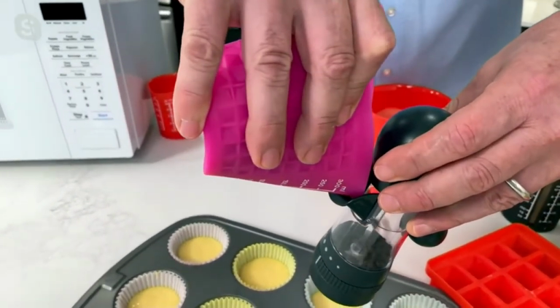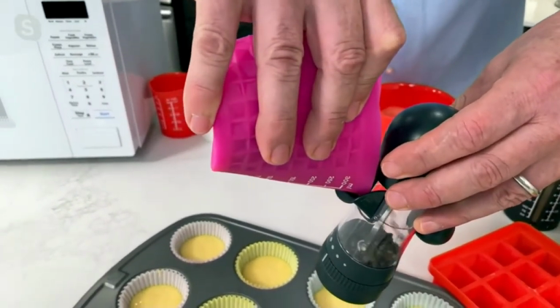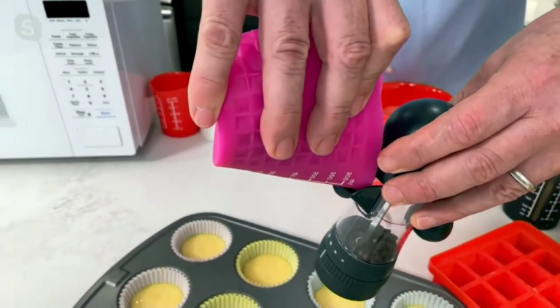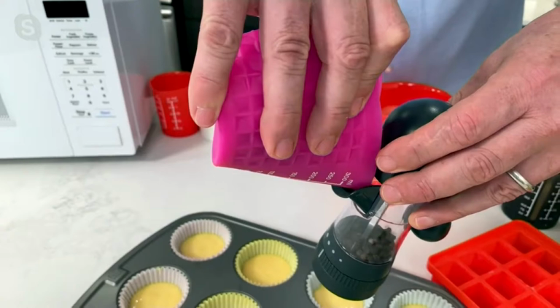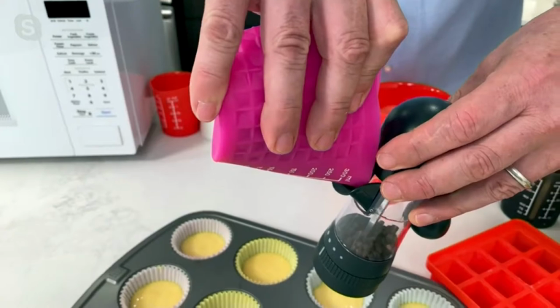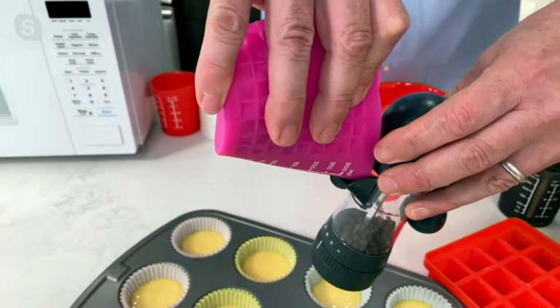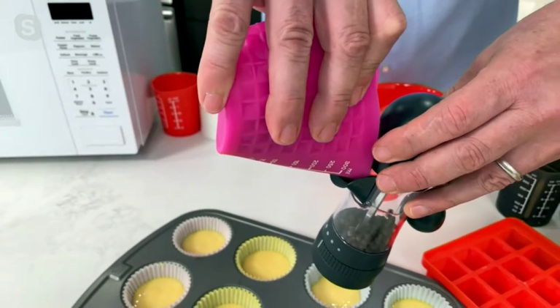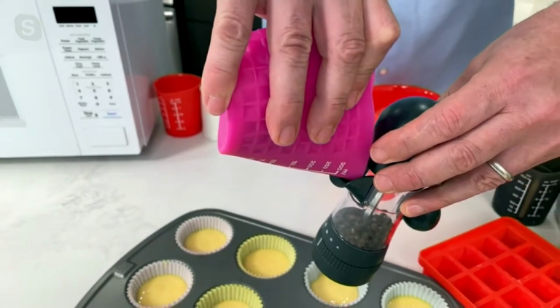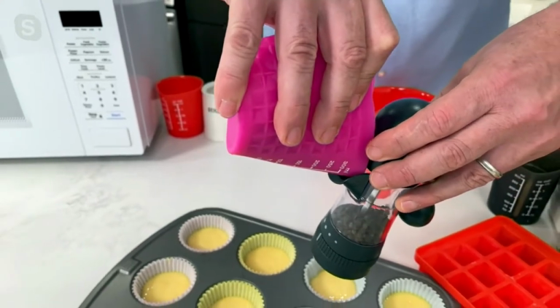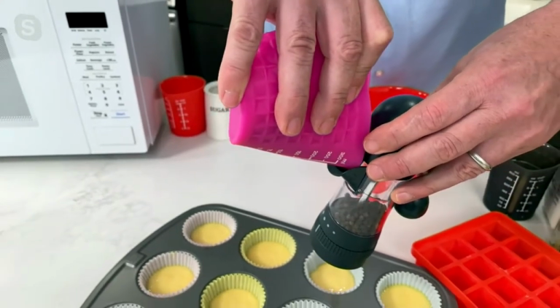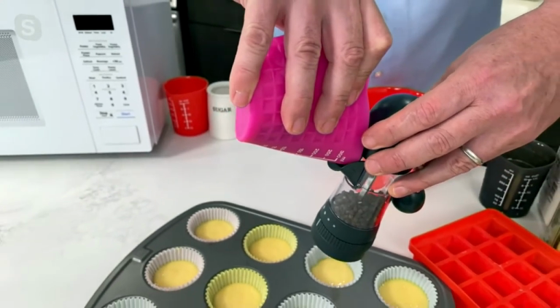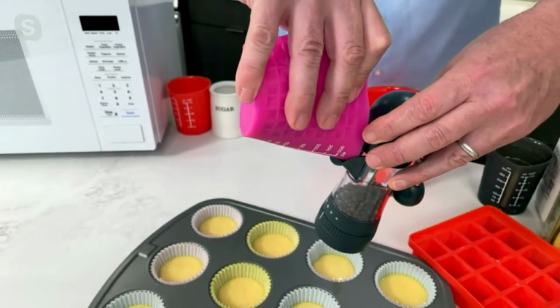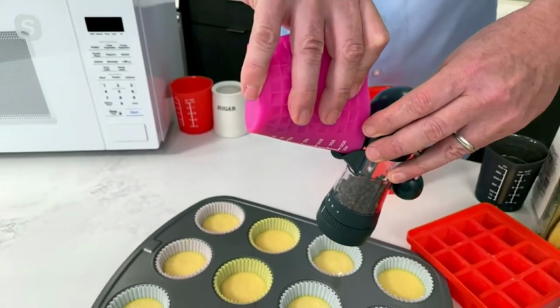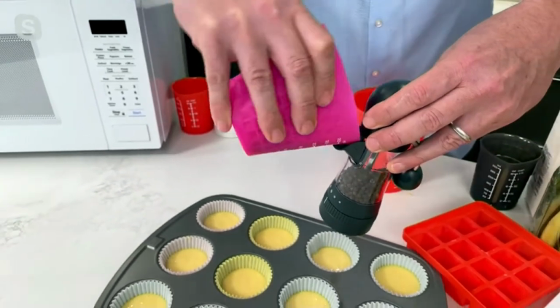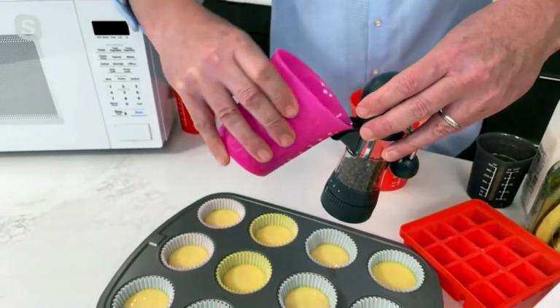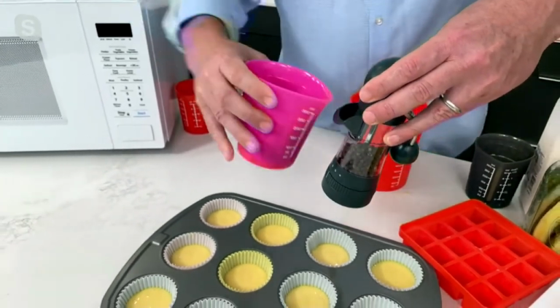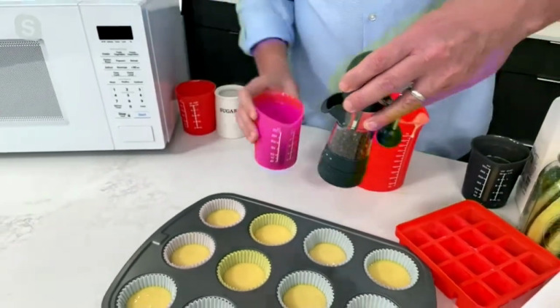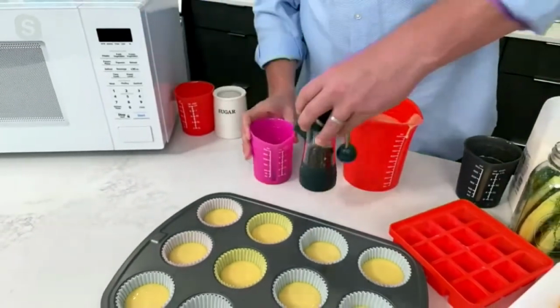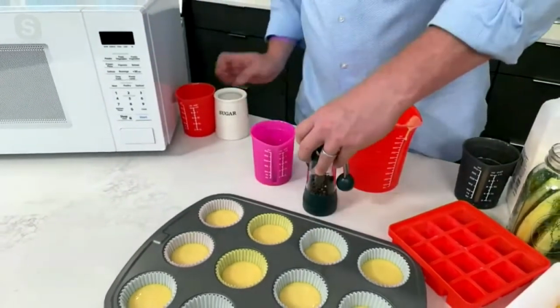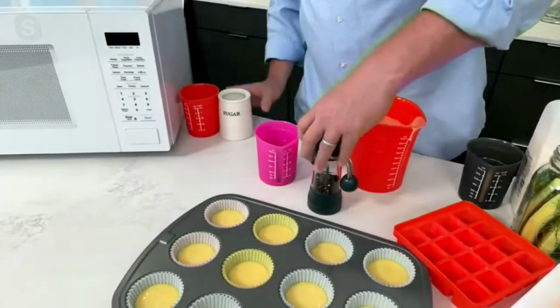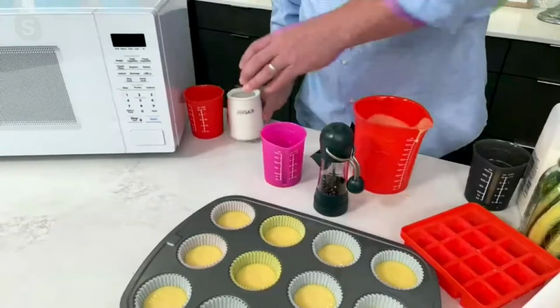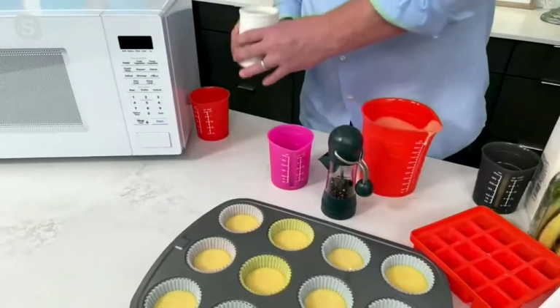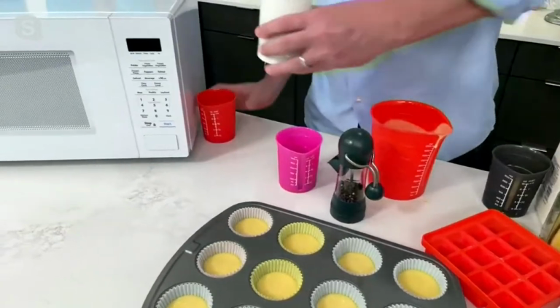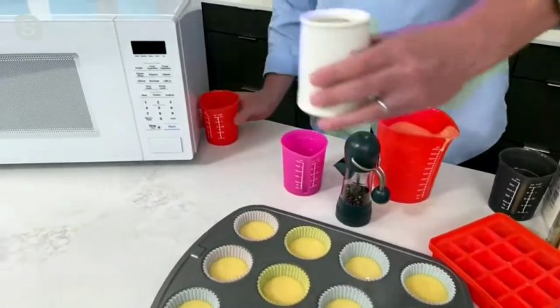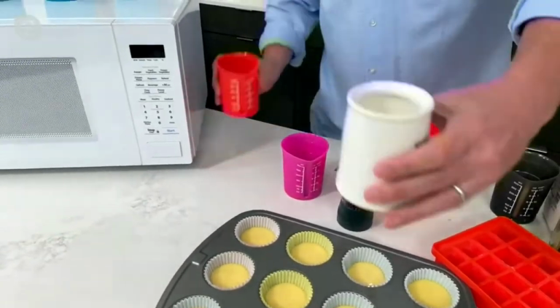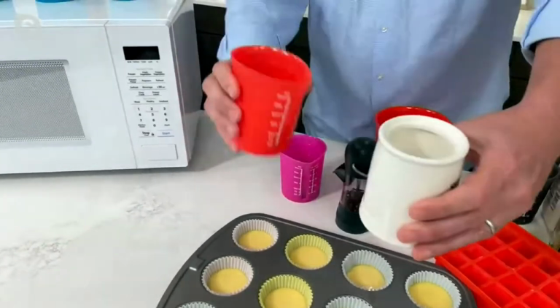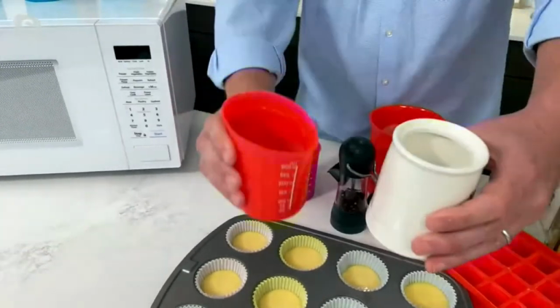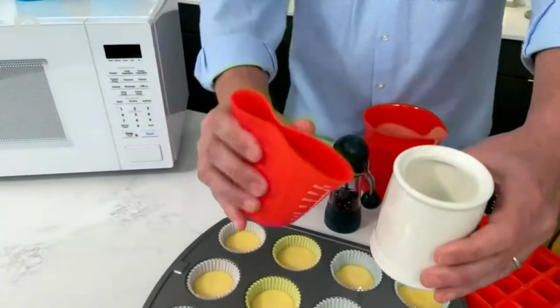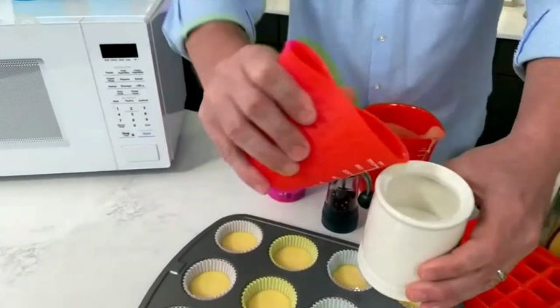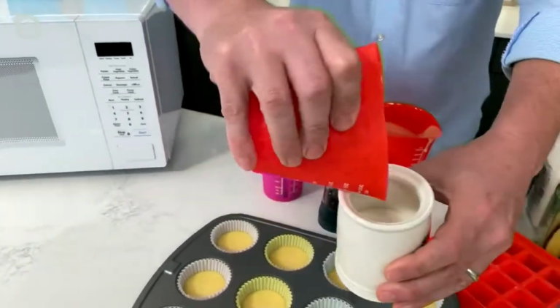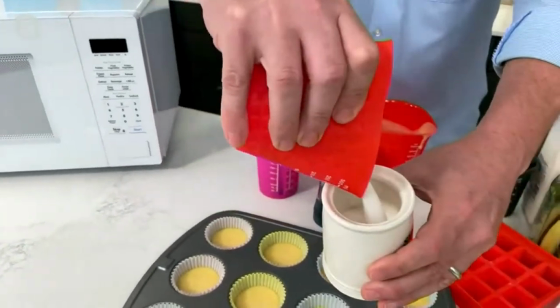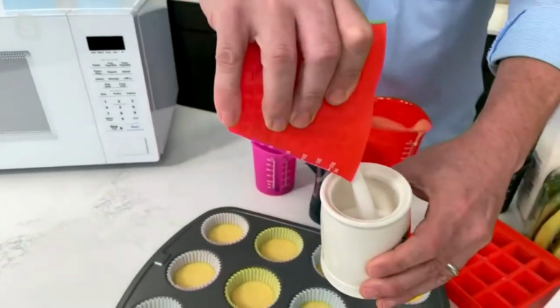You make that tiny funnel and it goes exactly where you want it to go — salt for your grinders, peppercorns, herbs, sugar. If you're pouring sugar into one of these, you want to pour it in here. You don't want to make a mess.